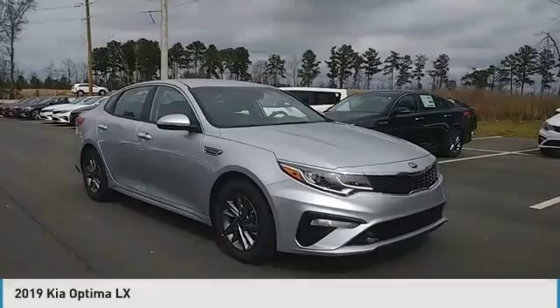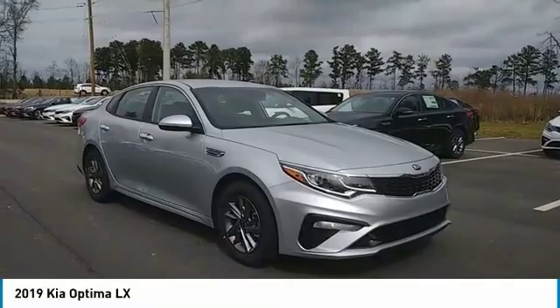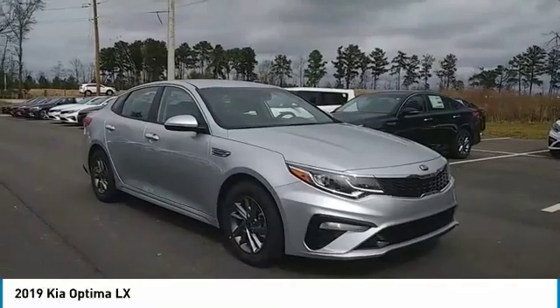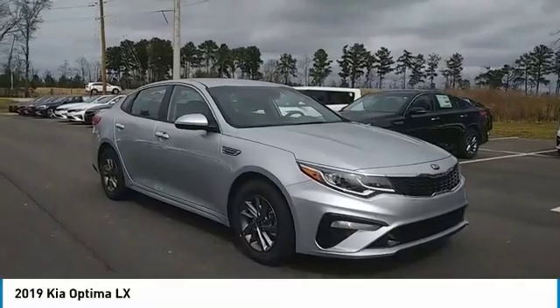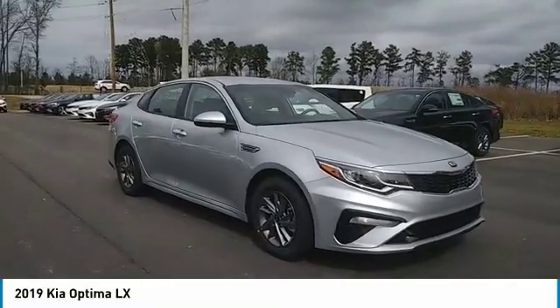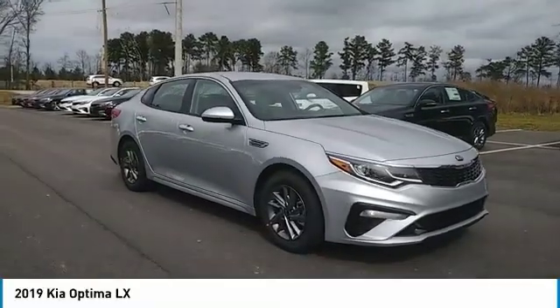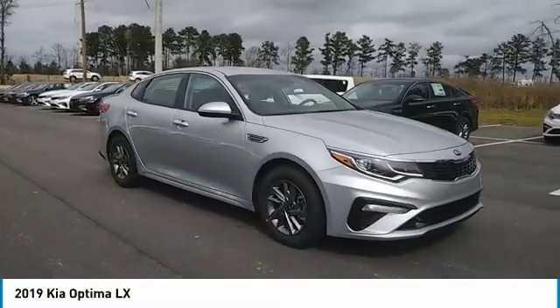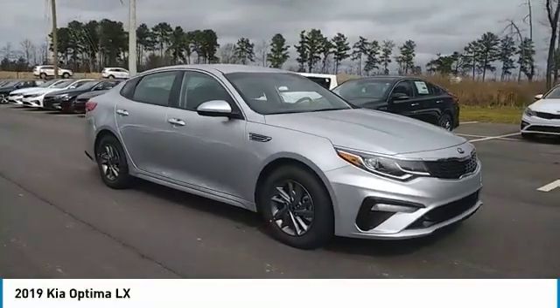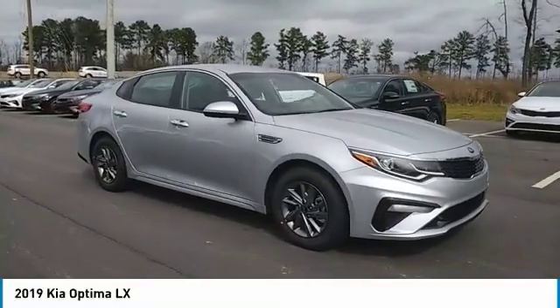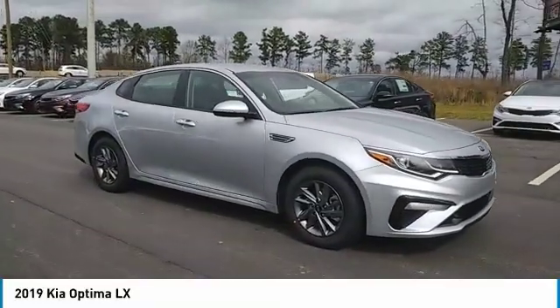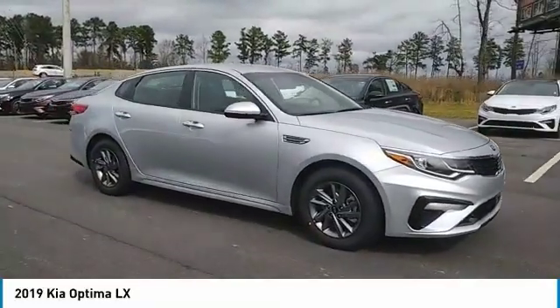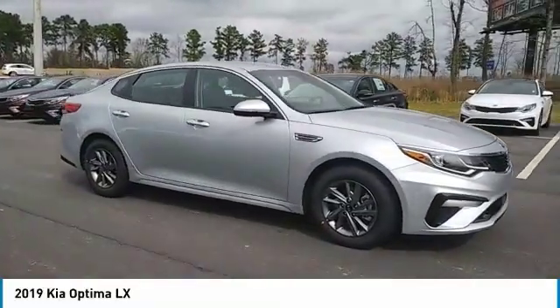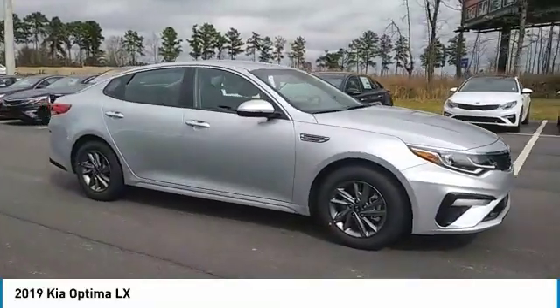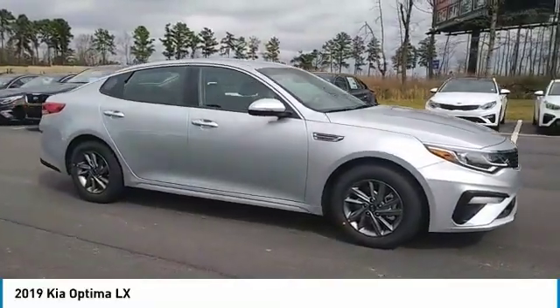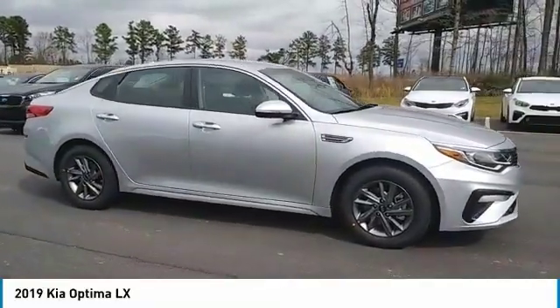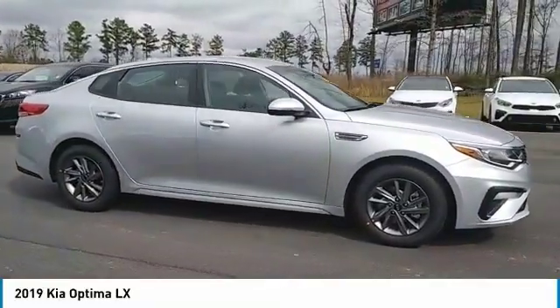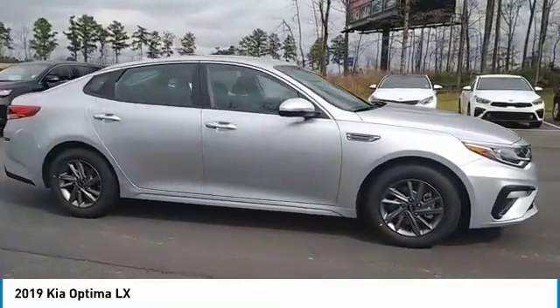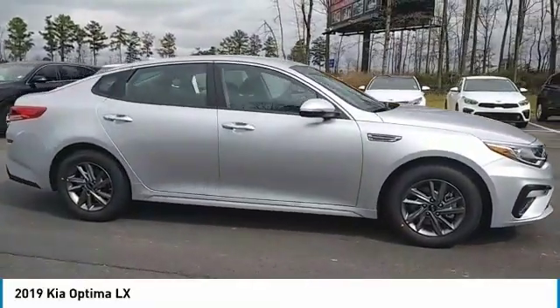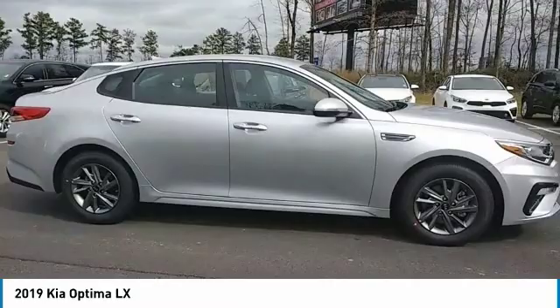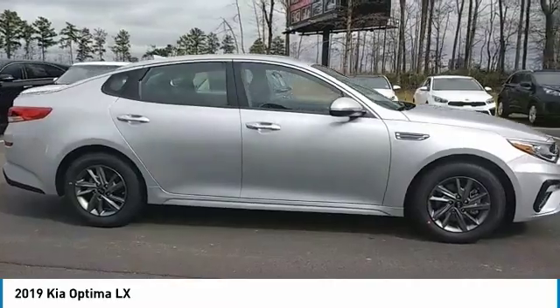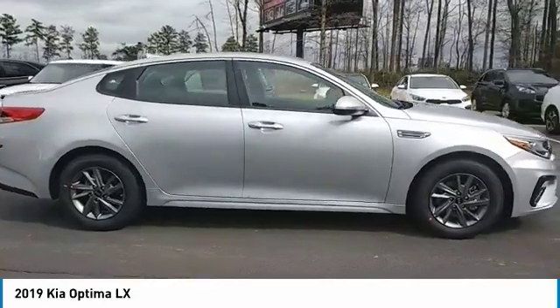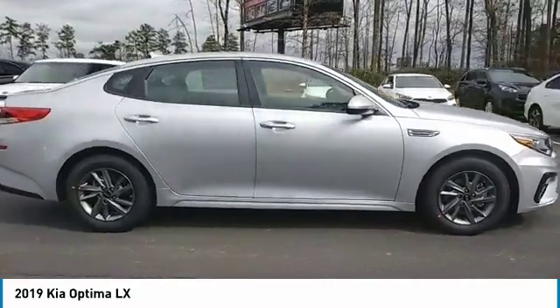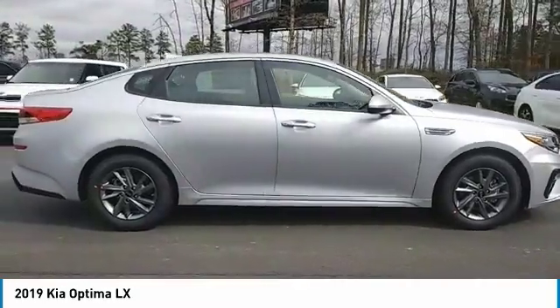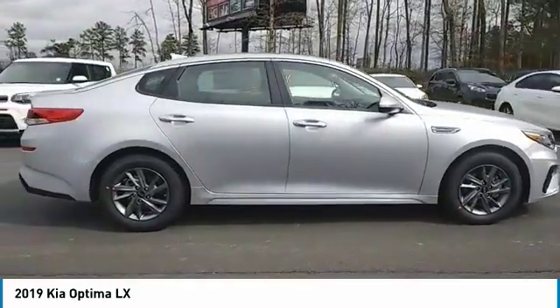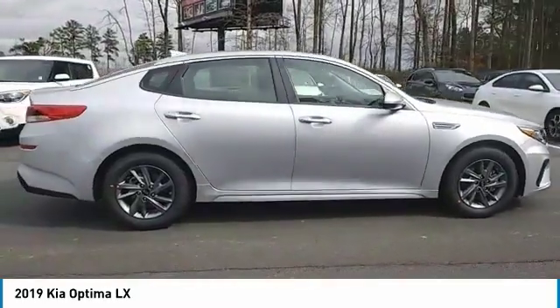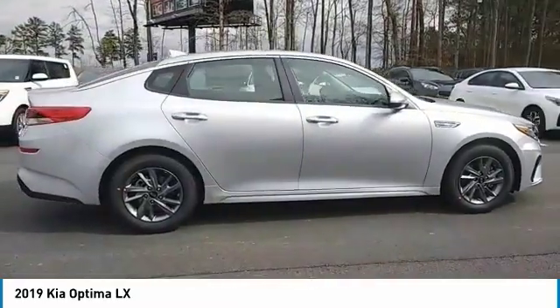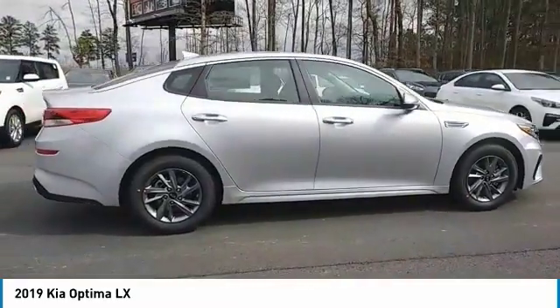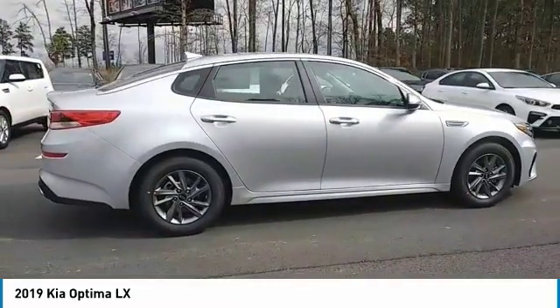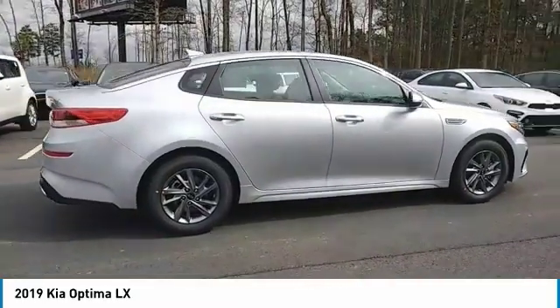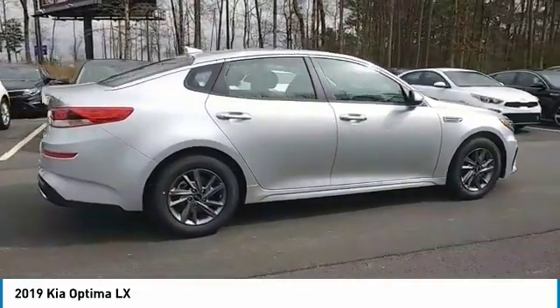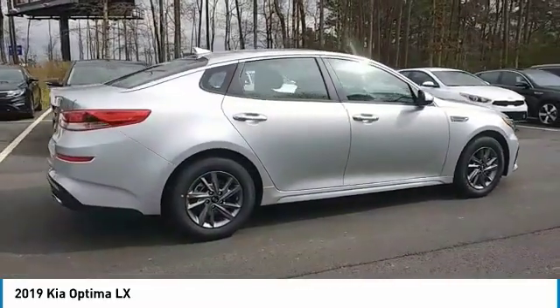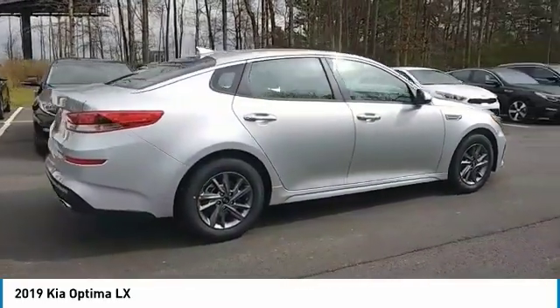We are pleased to show you the 2019 Optima. The all-new Kia Optima offers a new level of style and performance features from Kia.